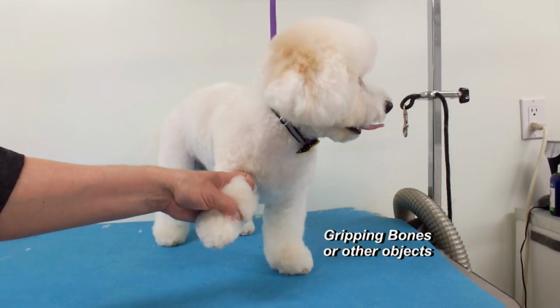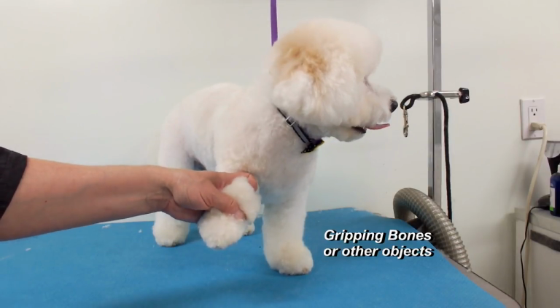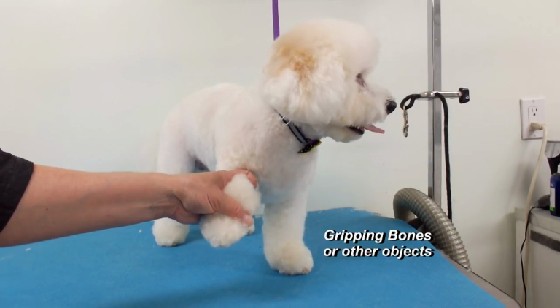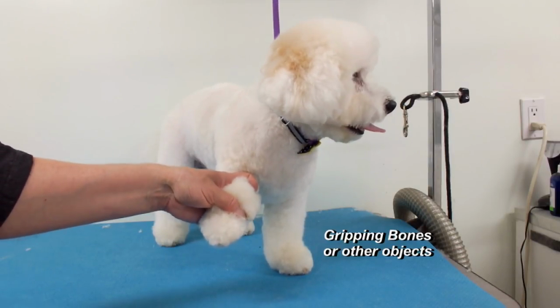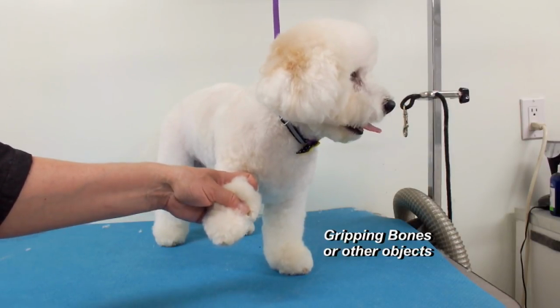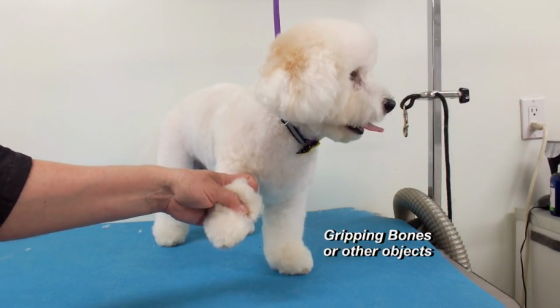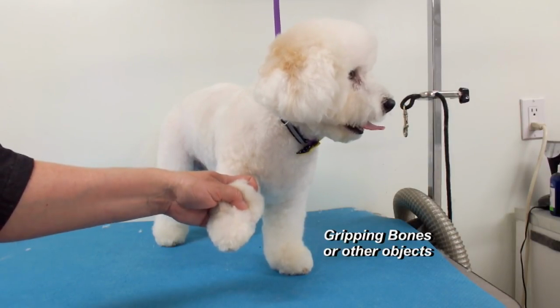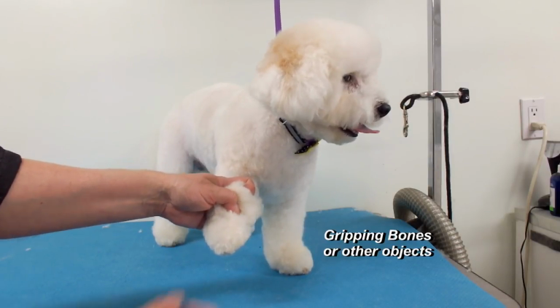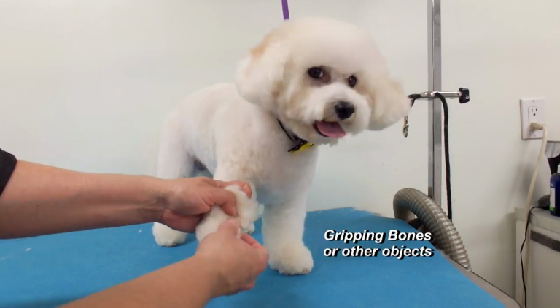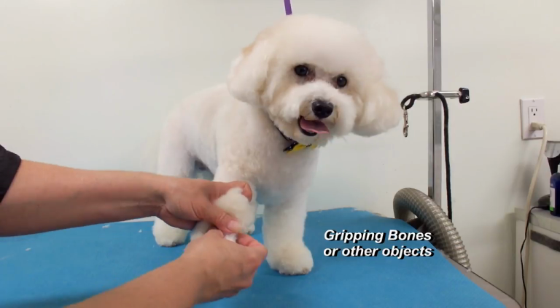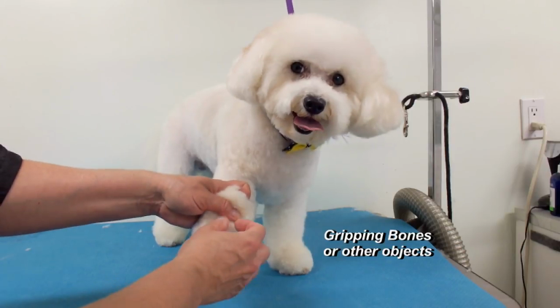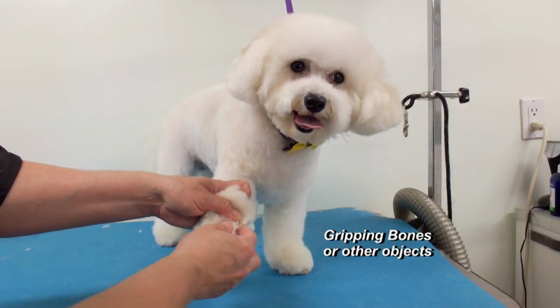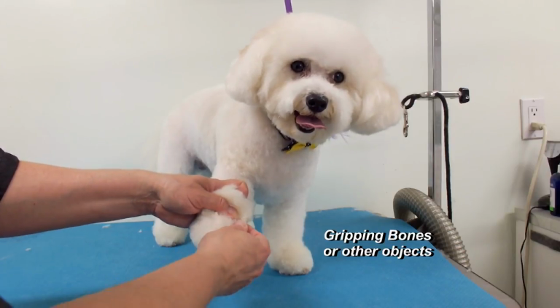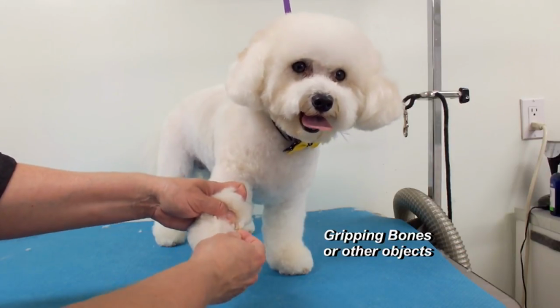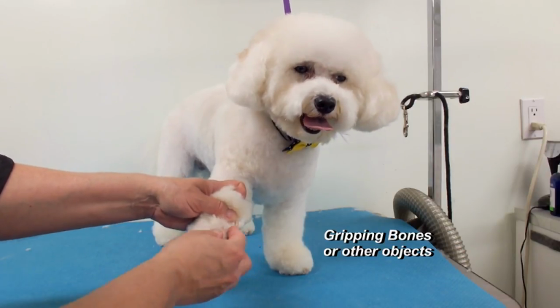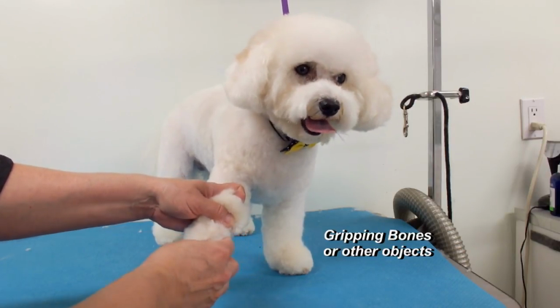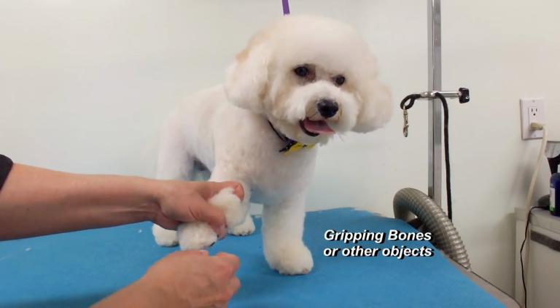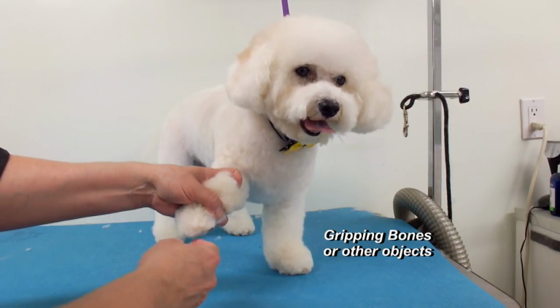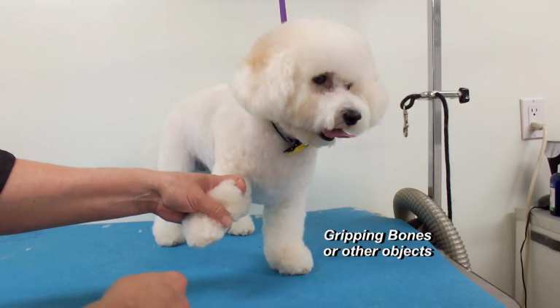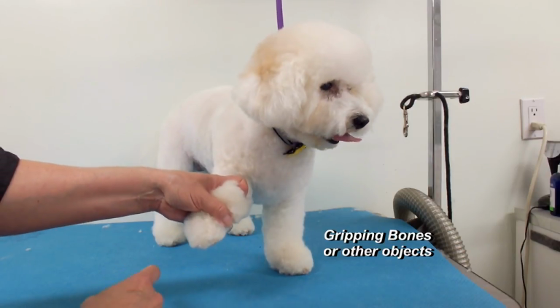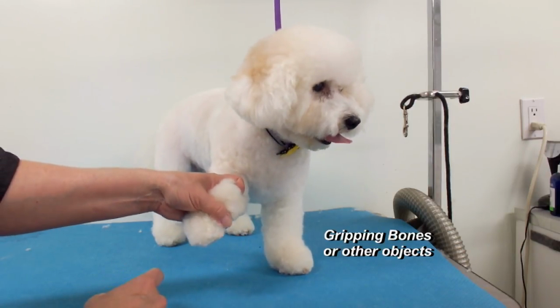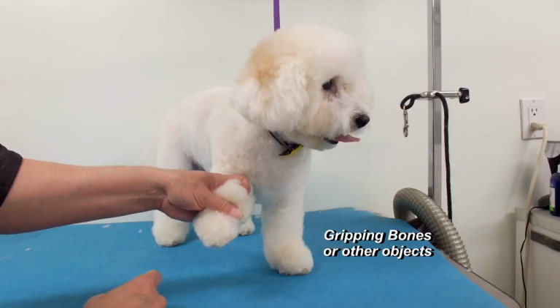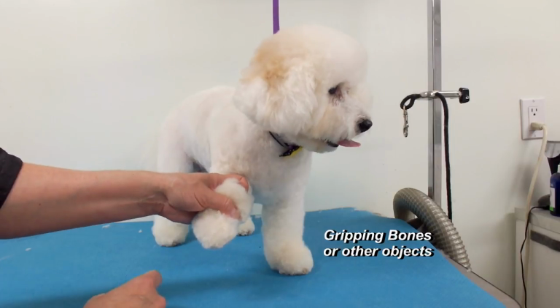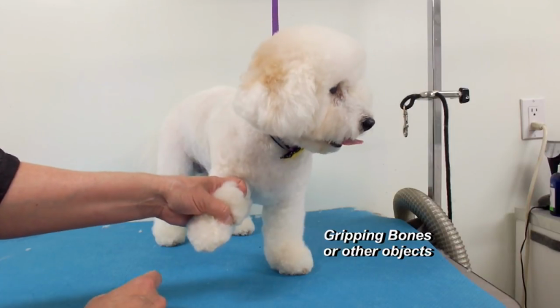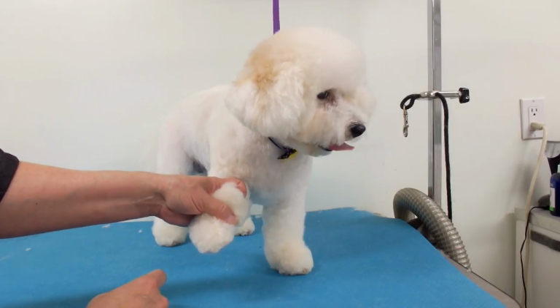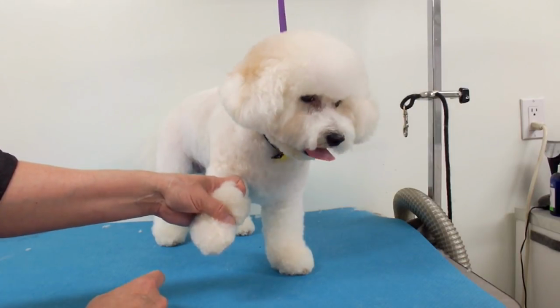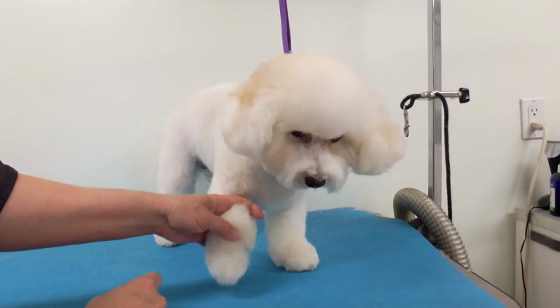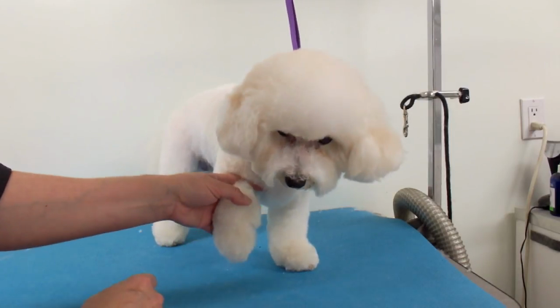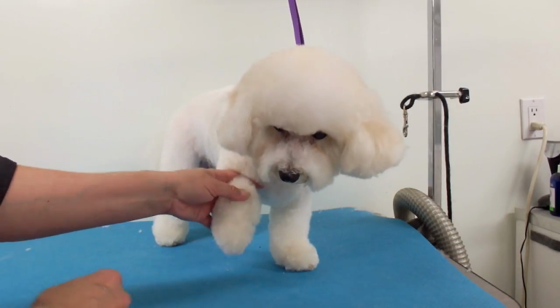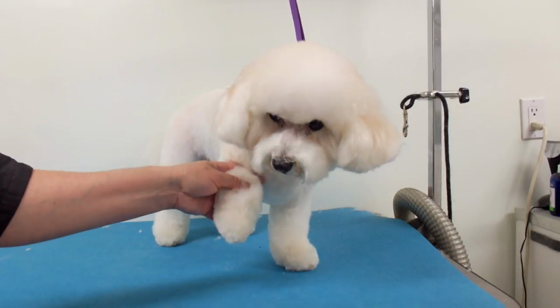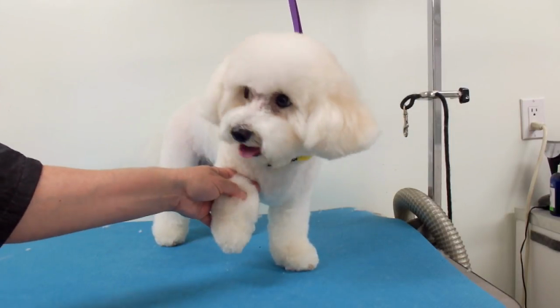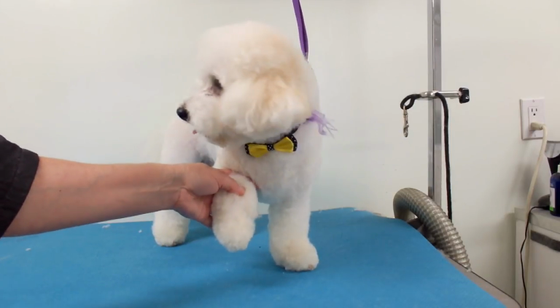Some dewclaws are pretty loose on the skin, some are tight. The back ones especially sometimes curl in a circle, so you have to be really careful.